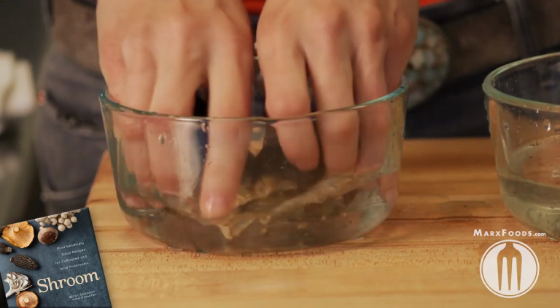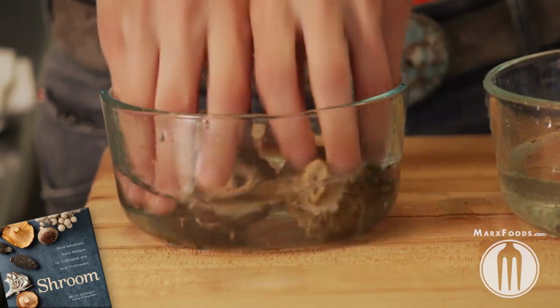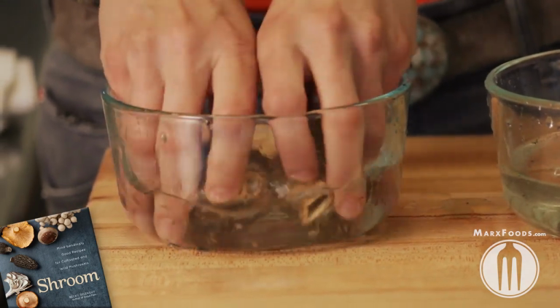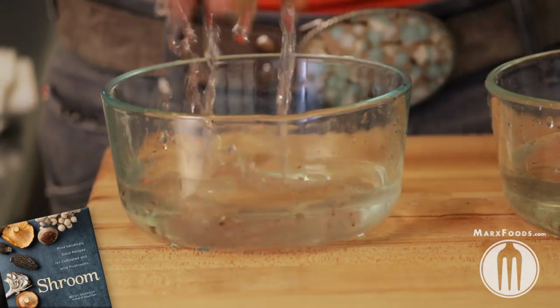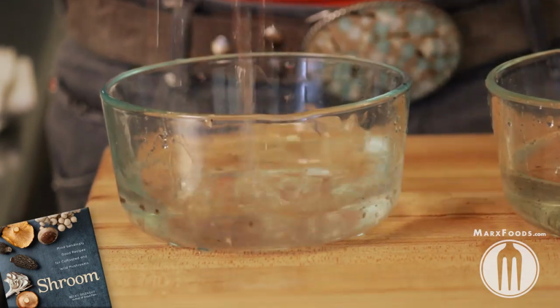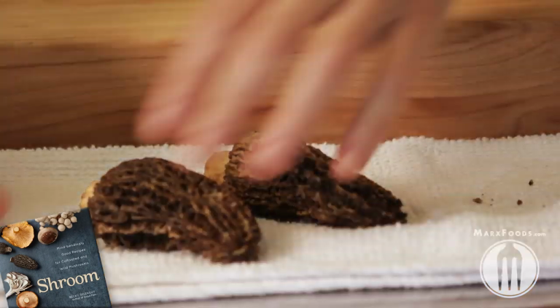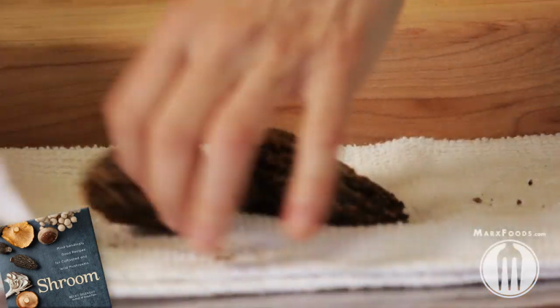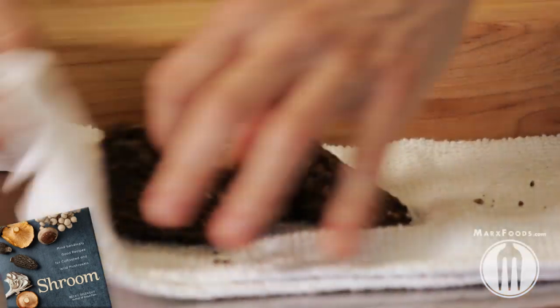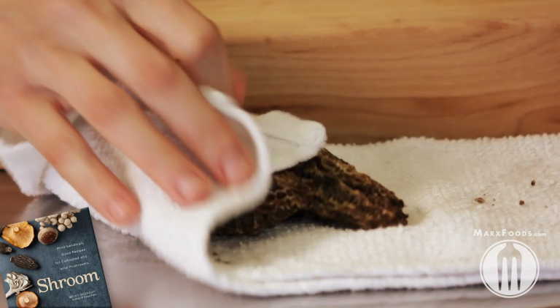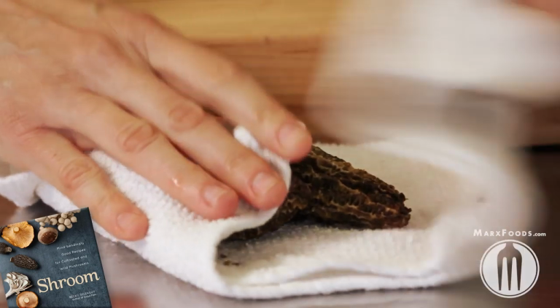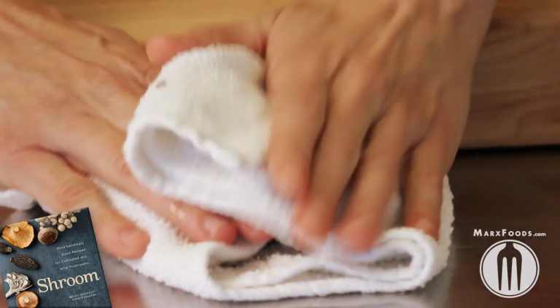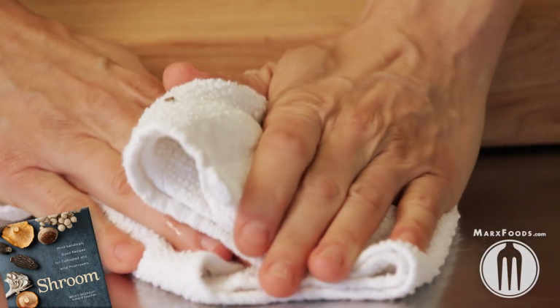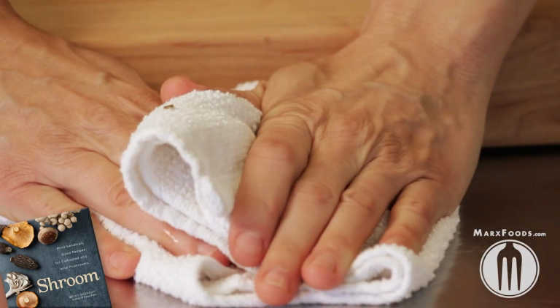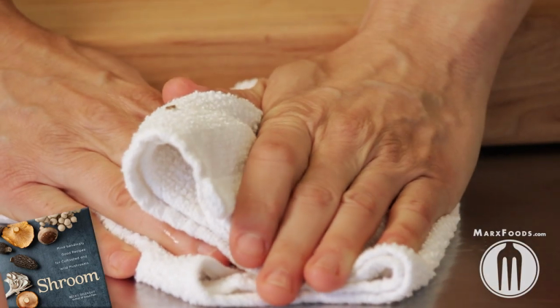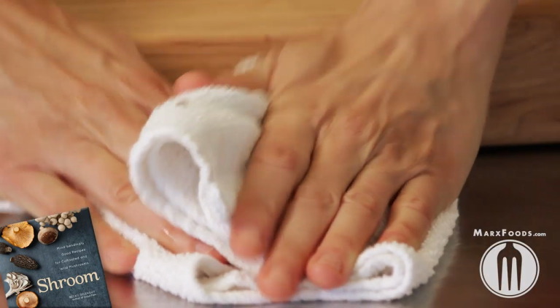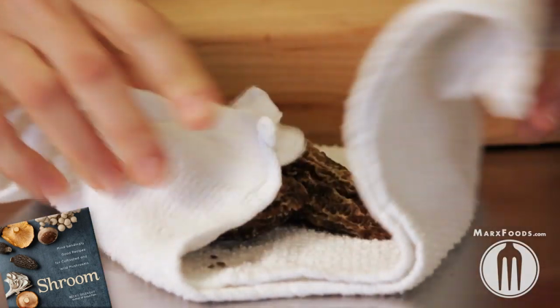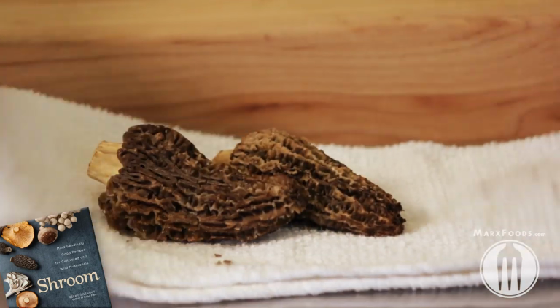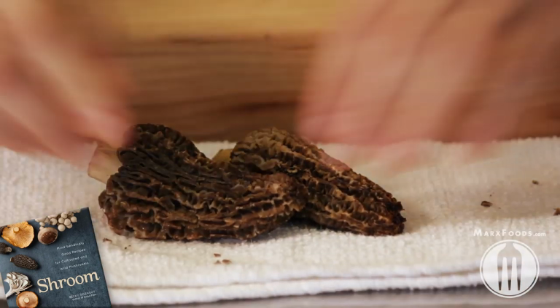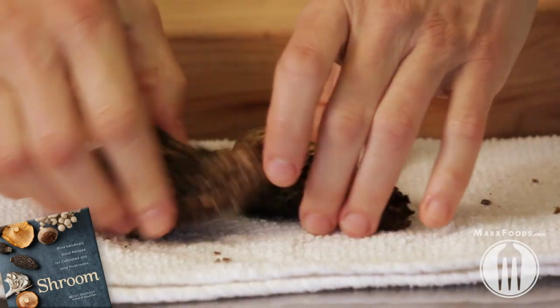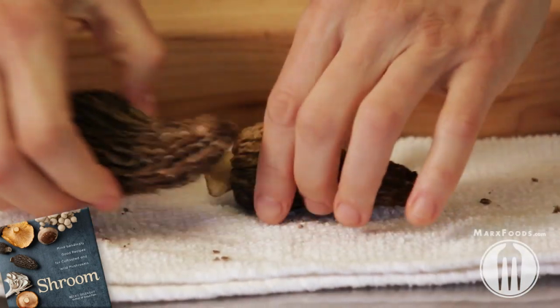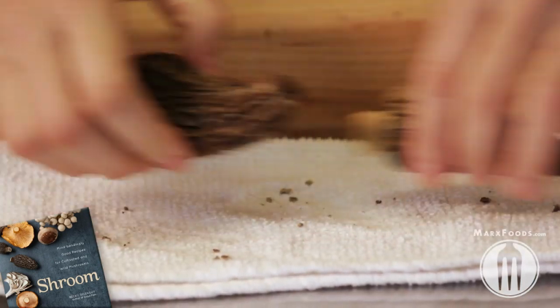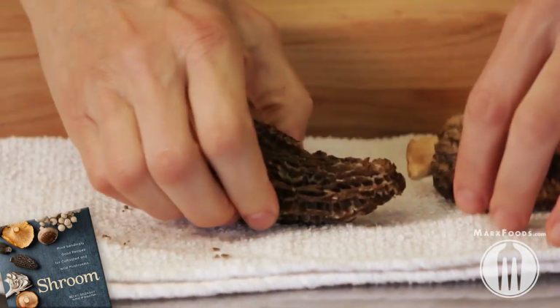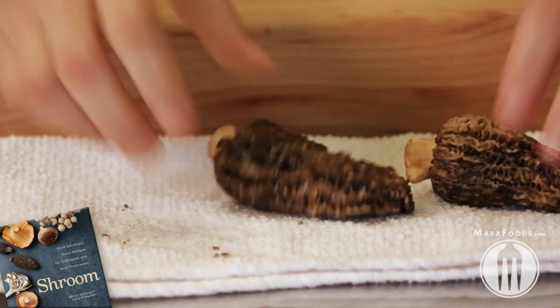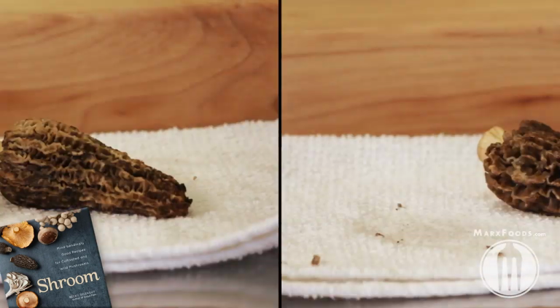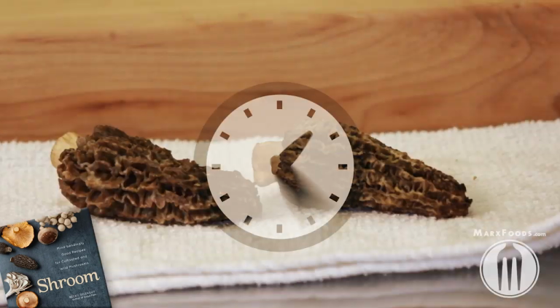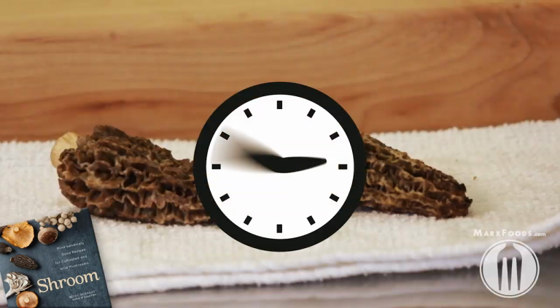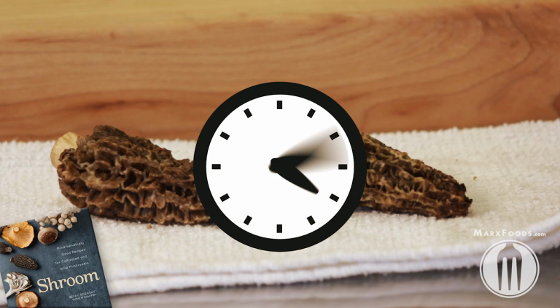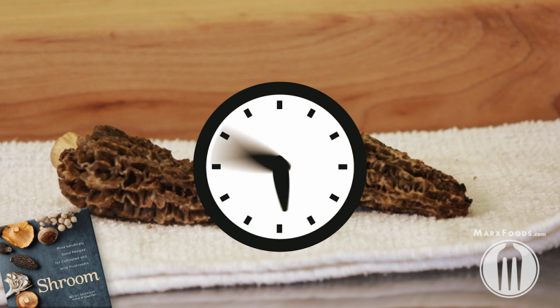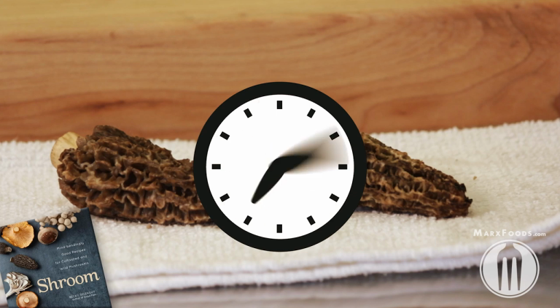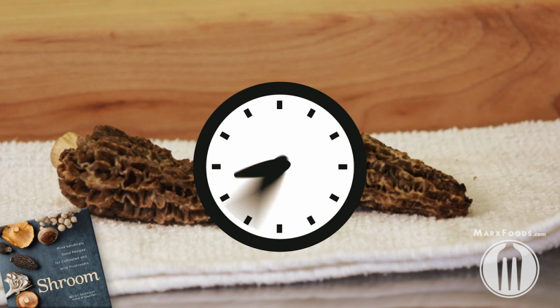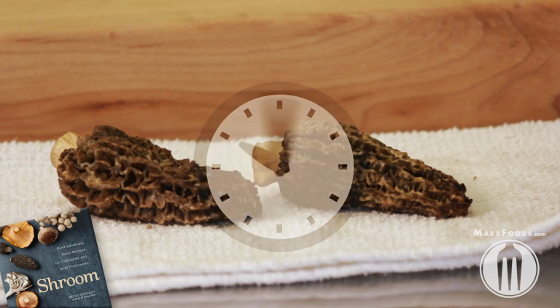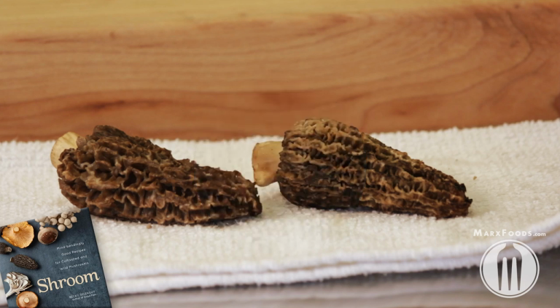Put them onto a dry terrycloth towel, press, and get all the water out. Then all you have to do is let them air dry for 30 minutes and you're done.